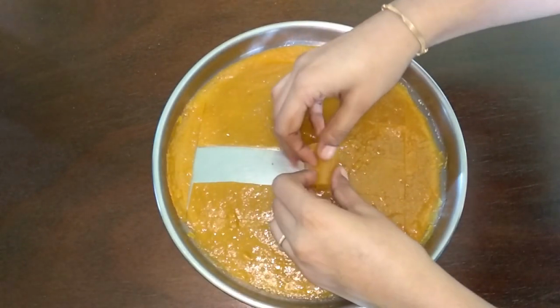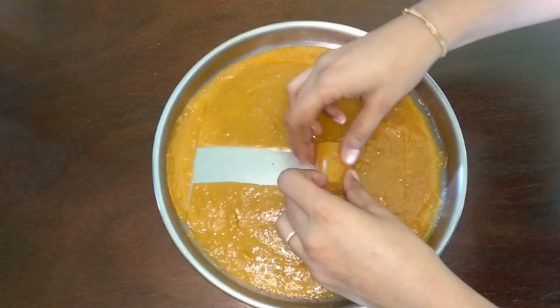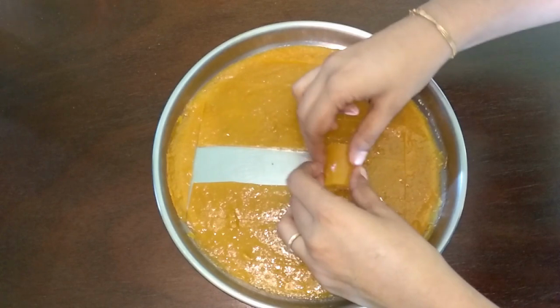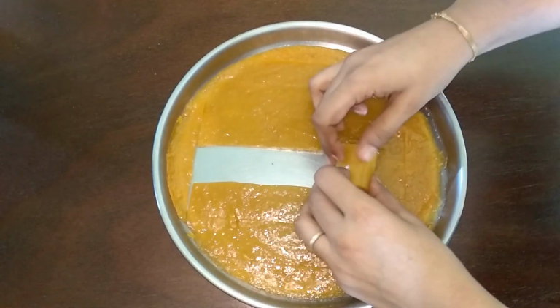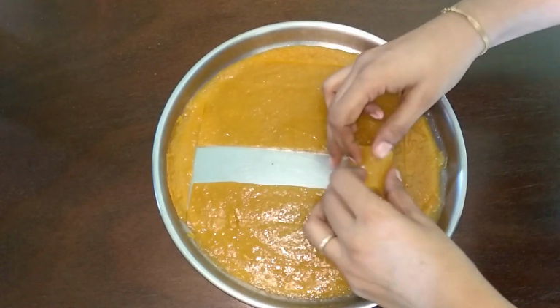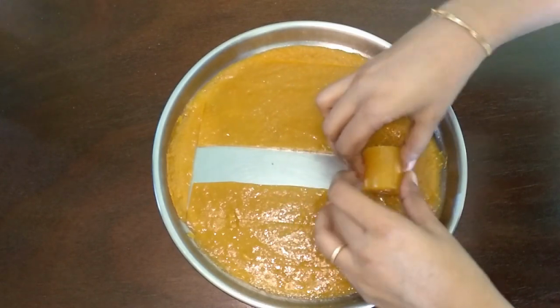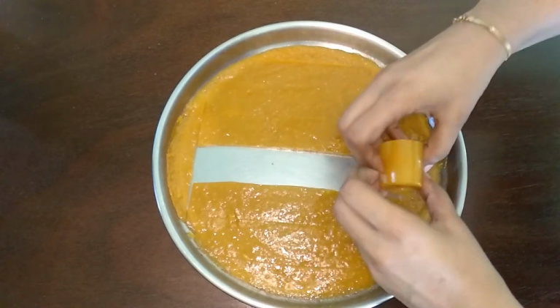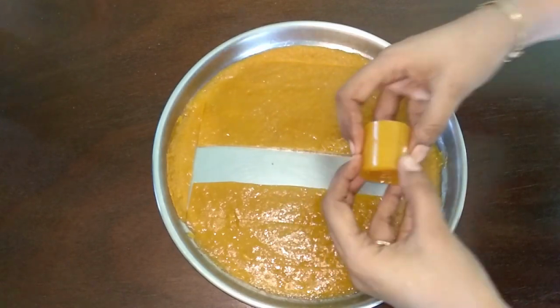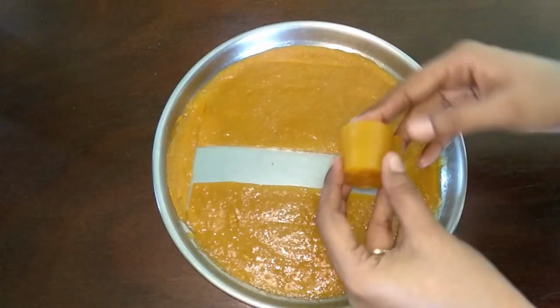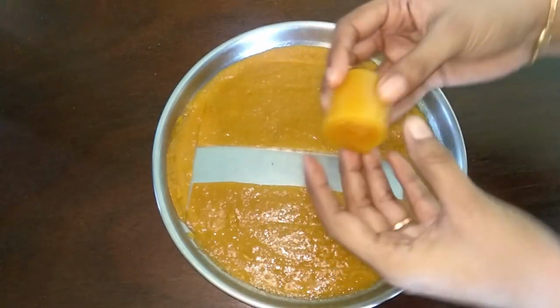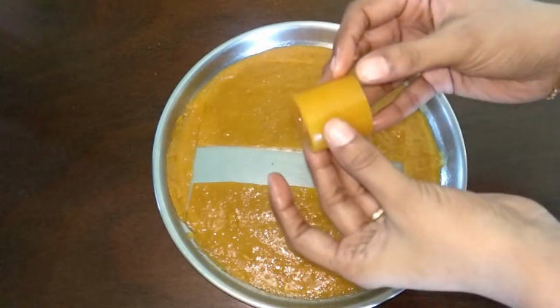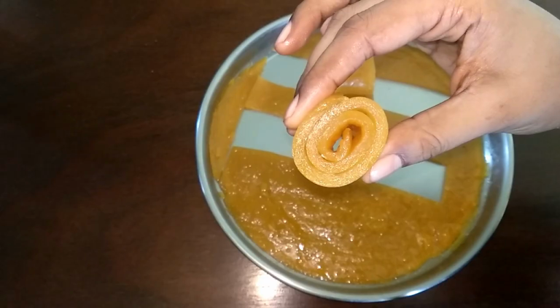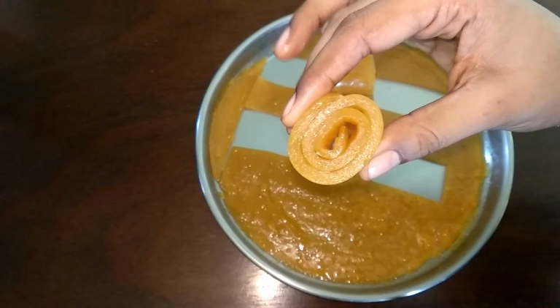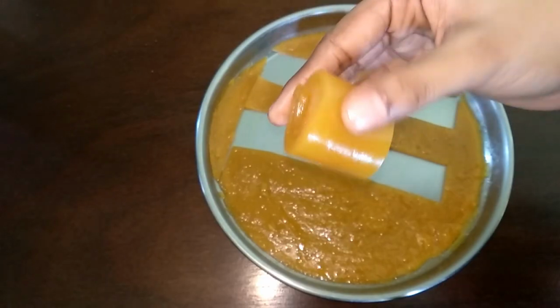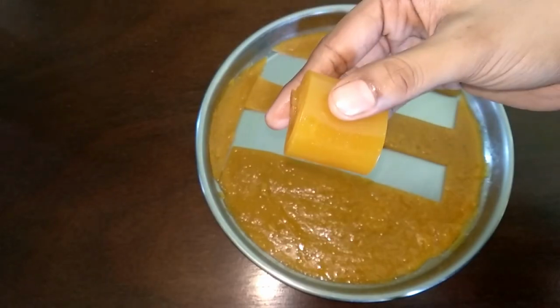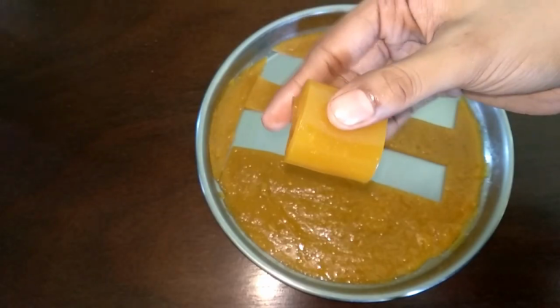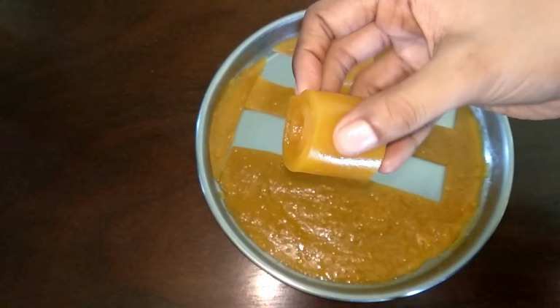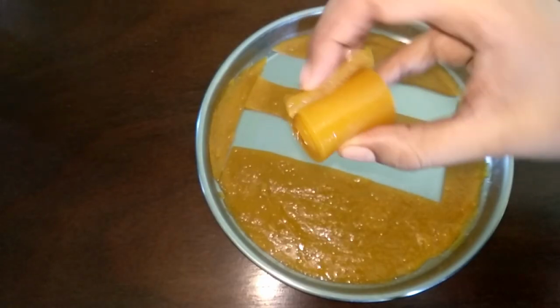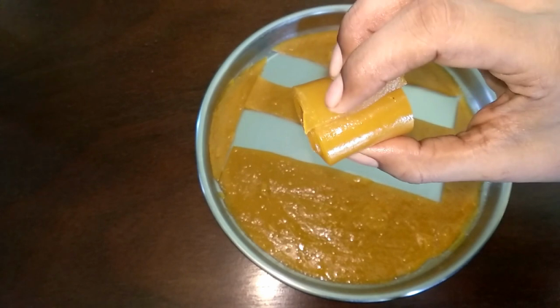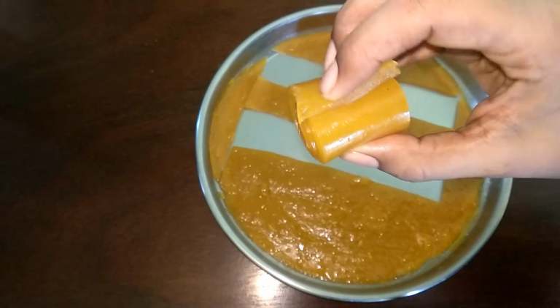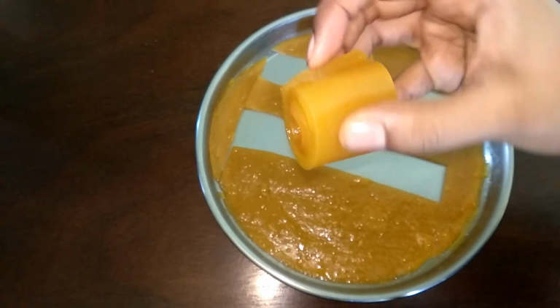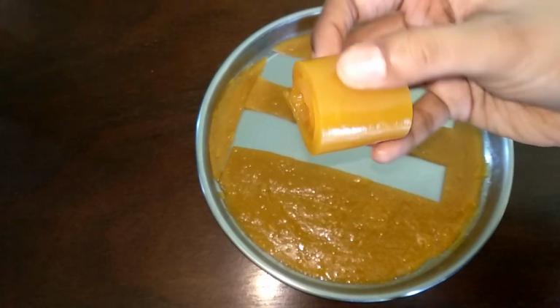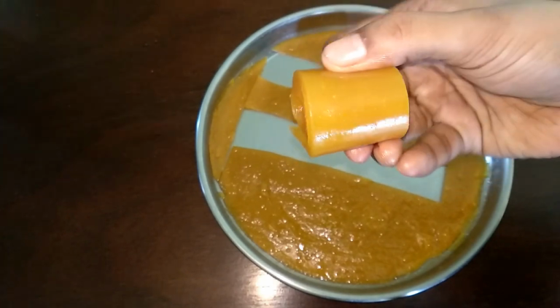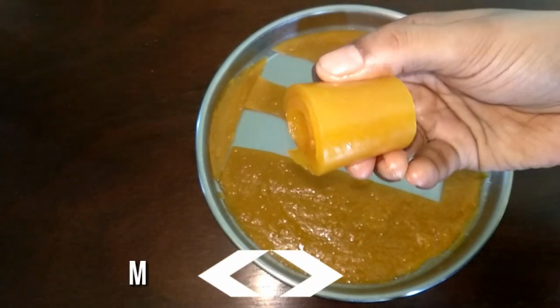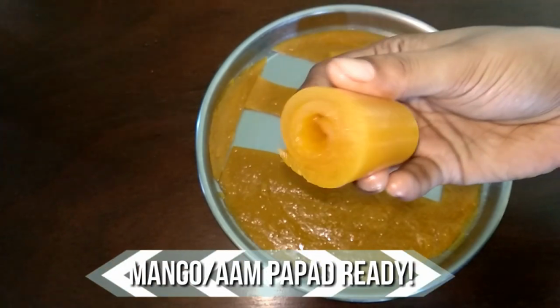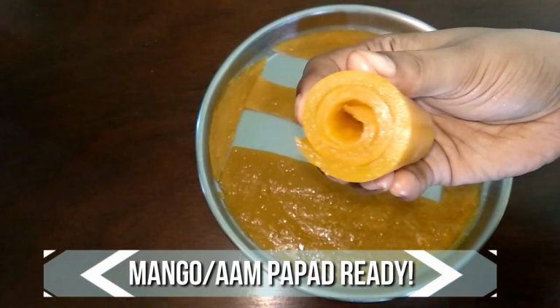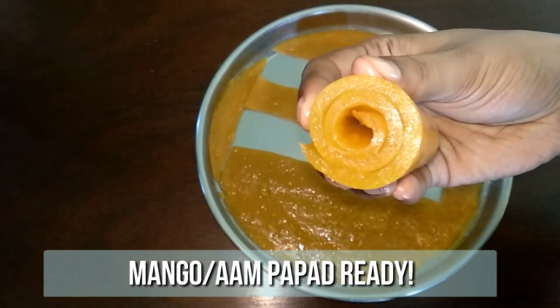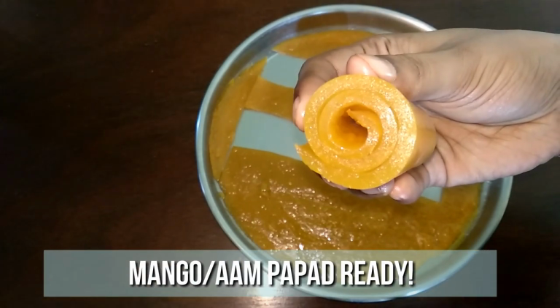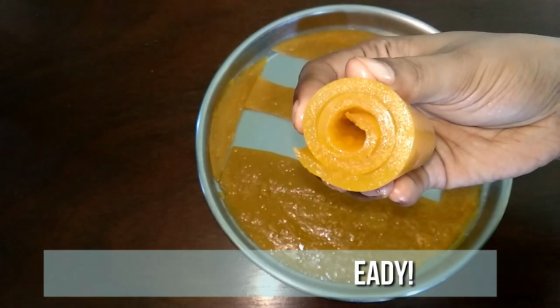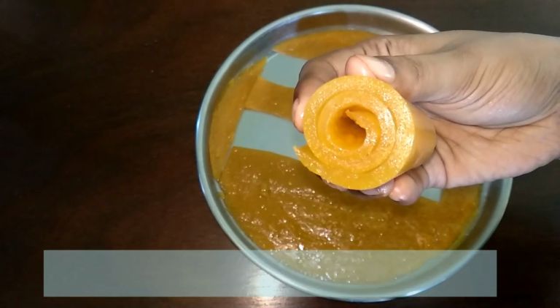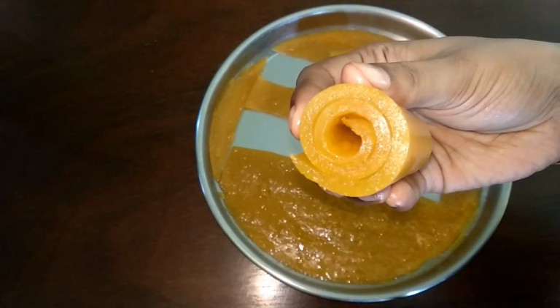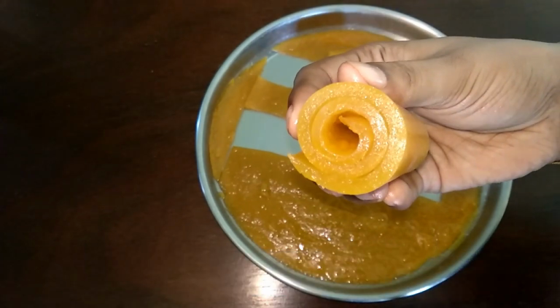You can store it in an airtight container and enjoy for one month's time. This Aam Puppet recipe is a very unique and easy recipe. So do try this recipe at your home and write back to me your feedback.